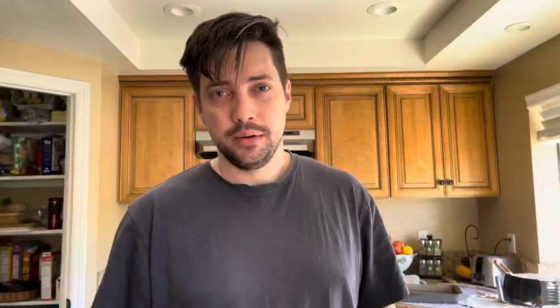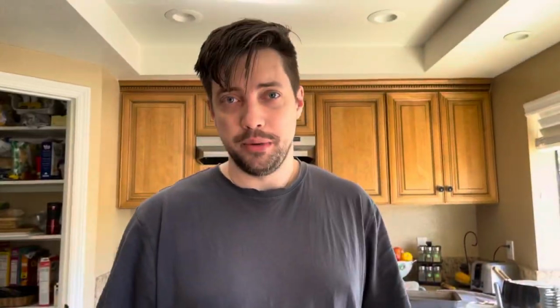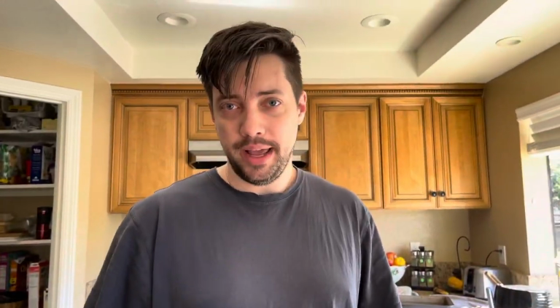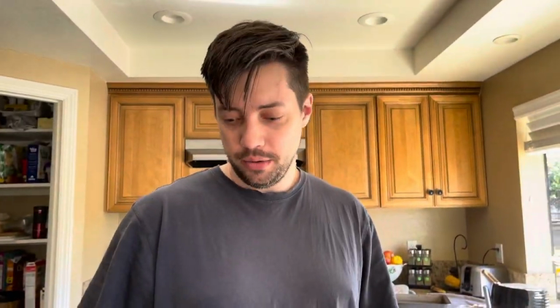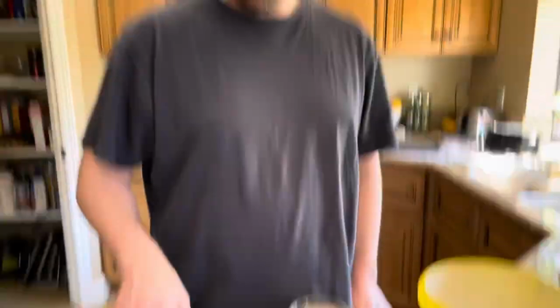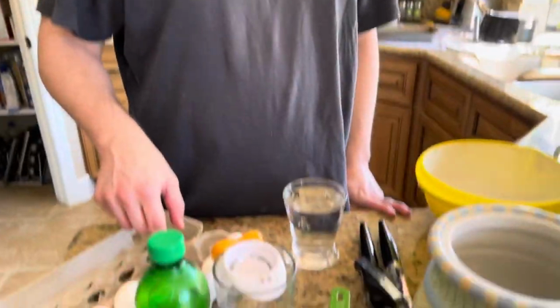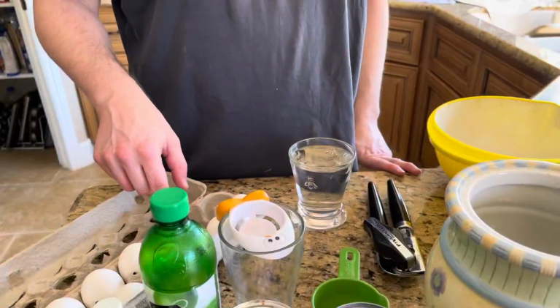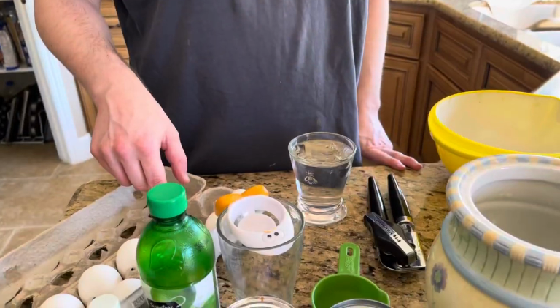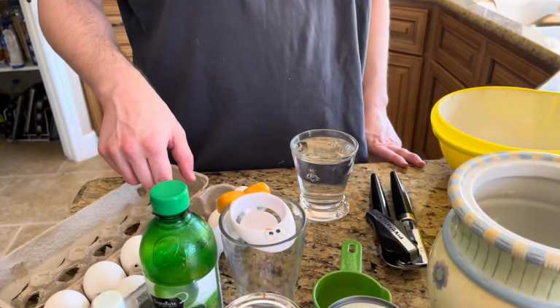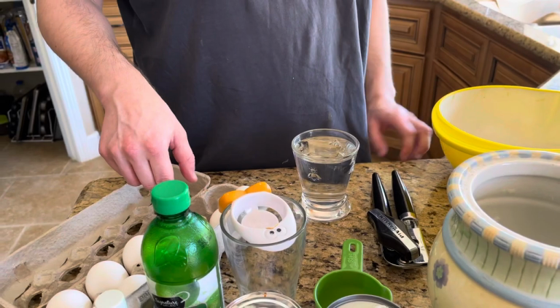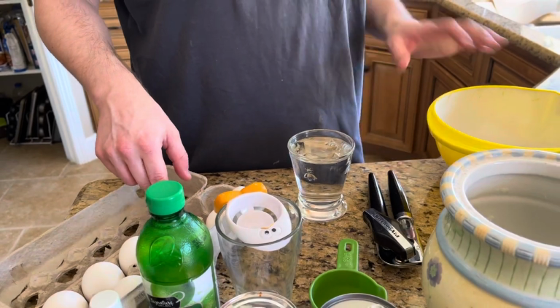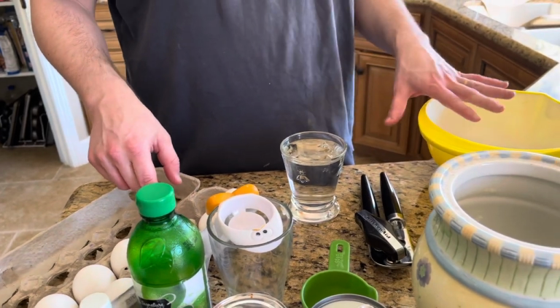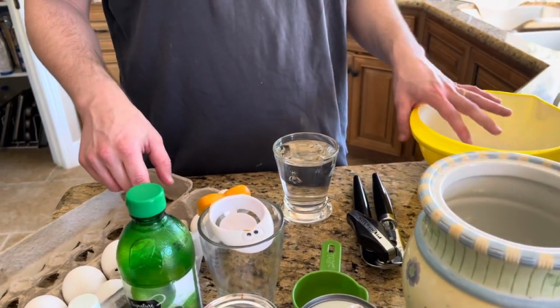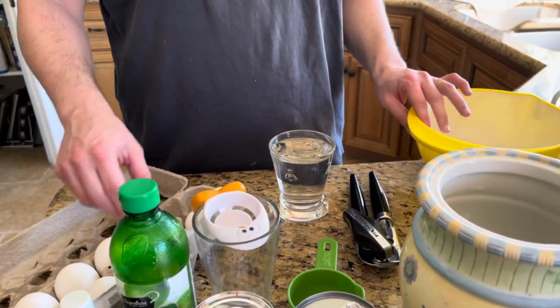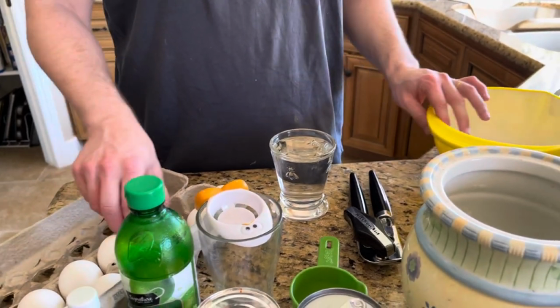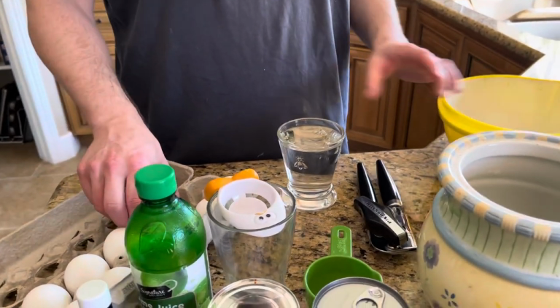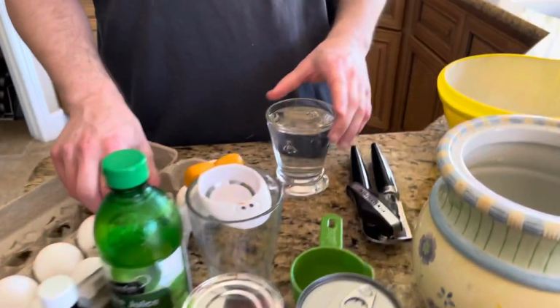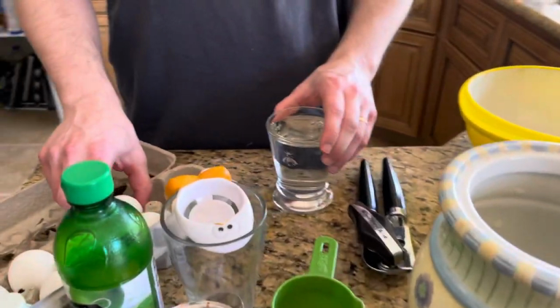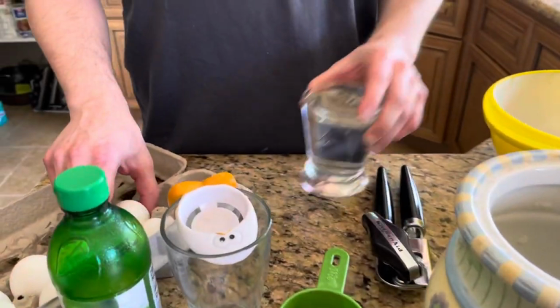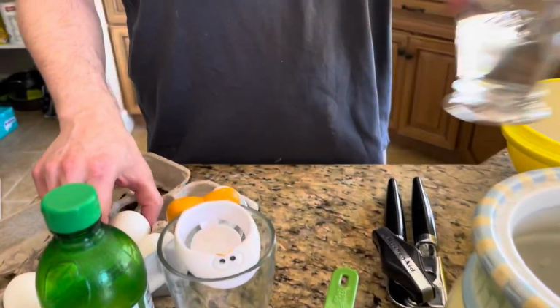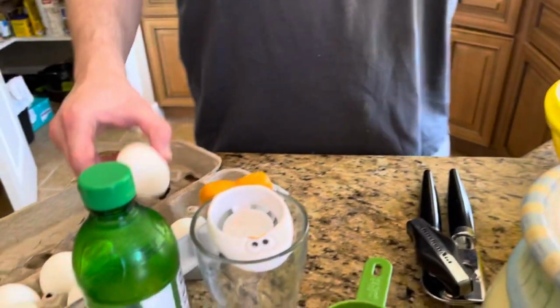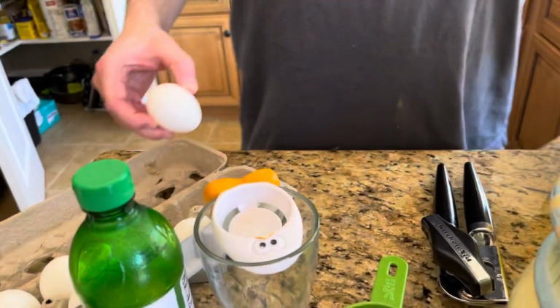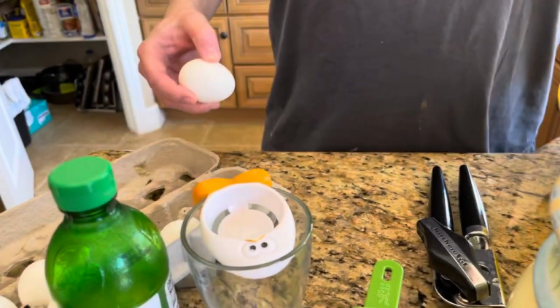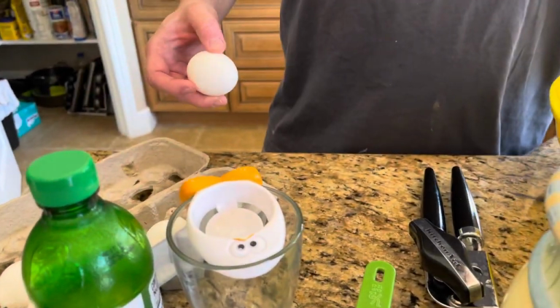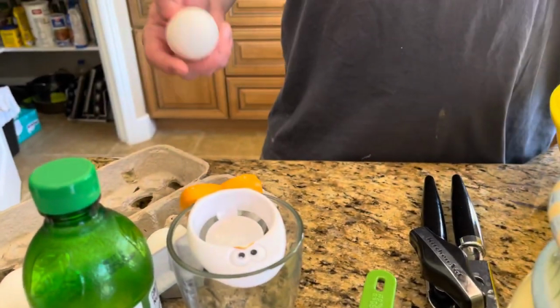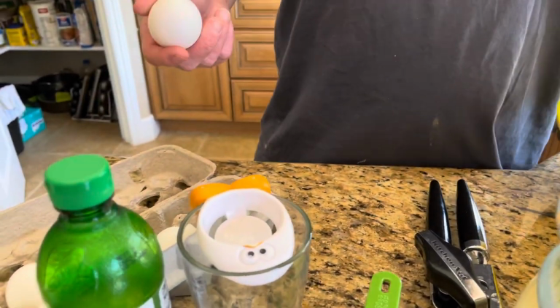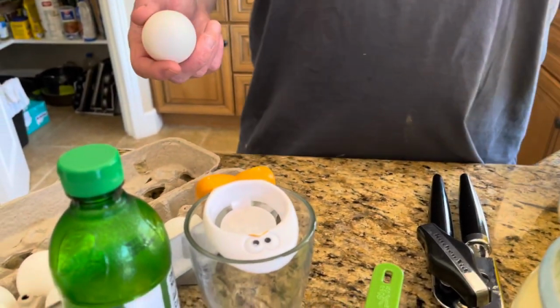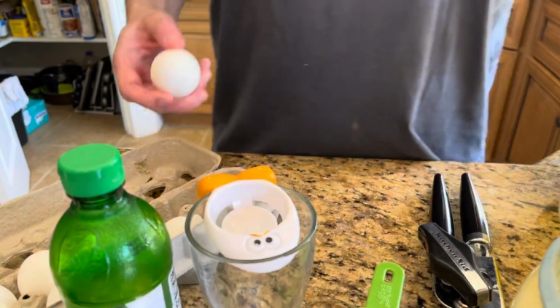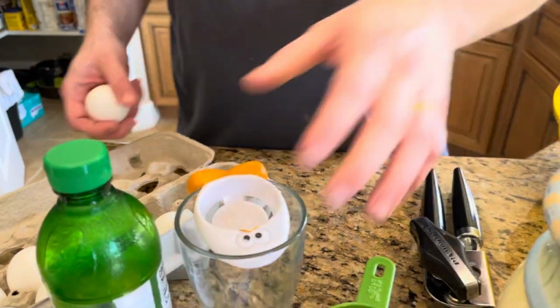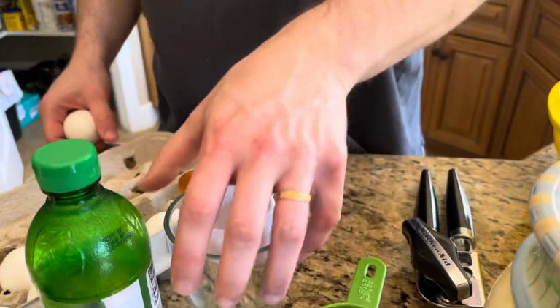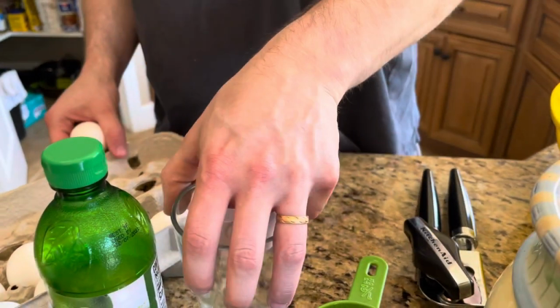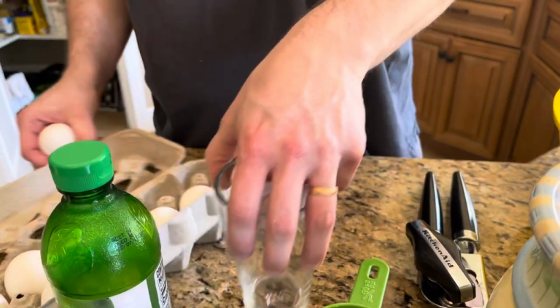We're going to put eight yolks in a bowl and beat them with a fork. What we're going to do is separate all of these — we have ten egg yolks.